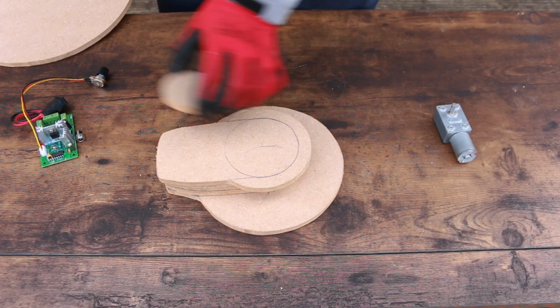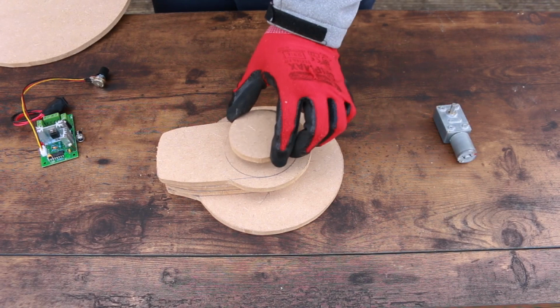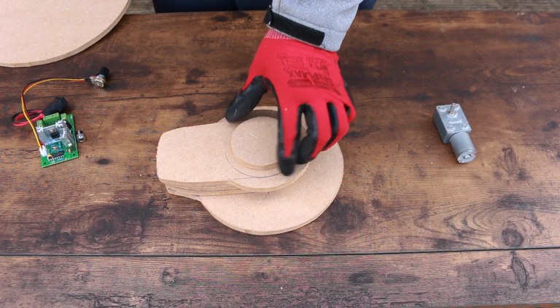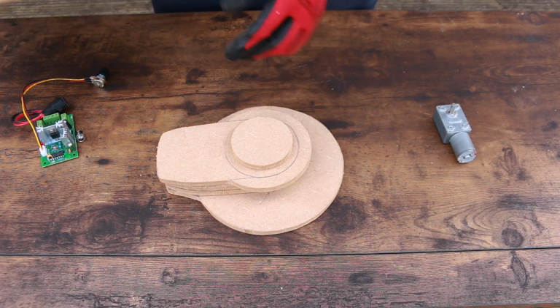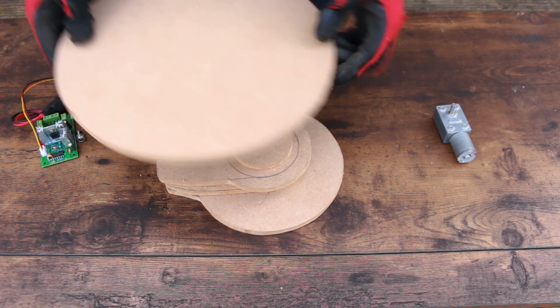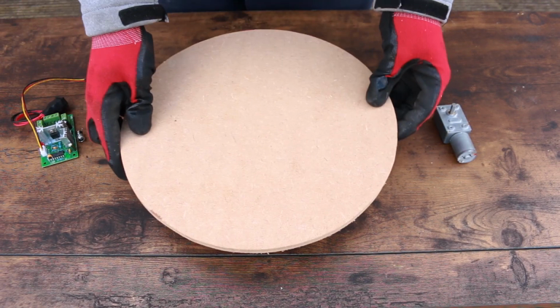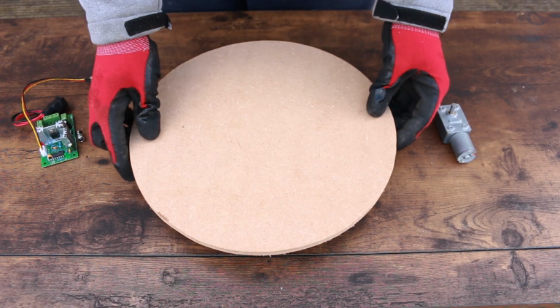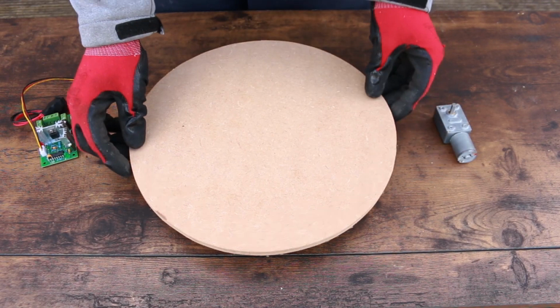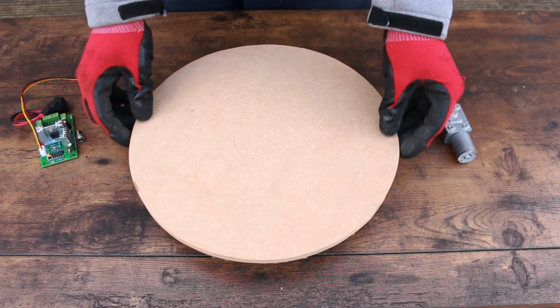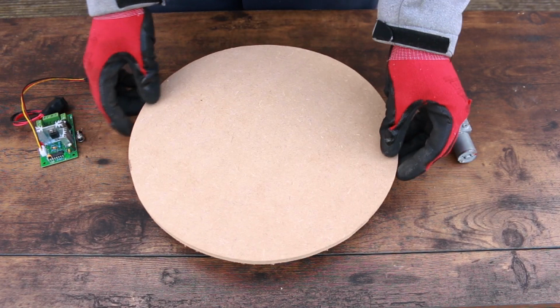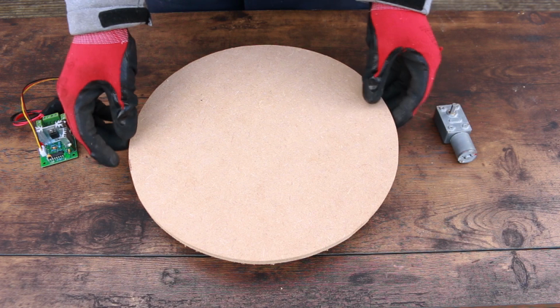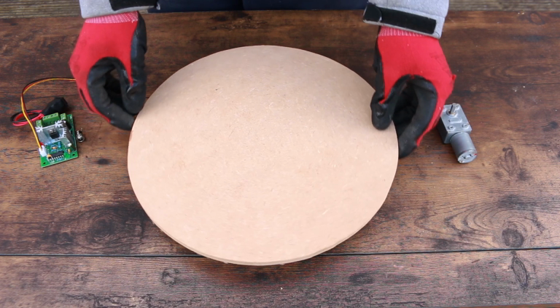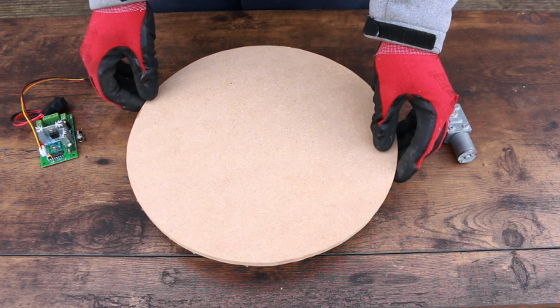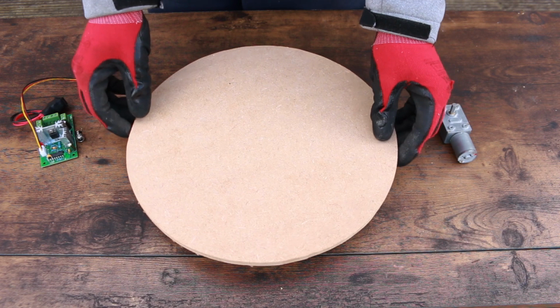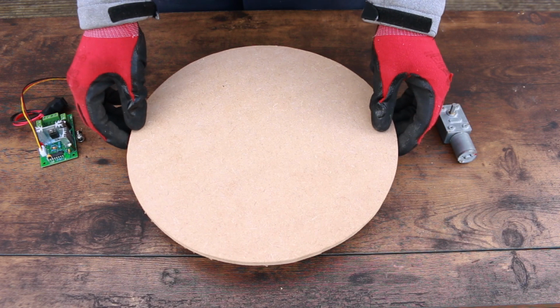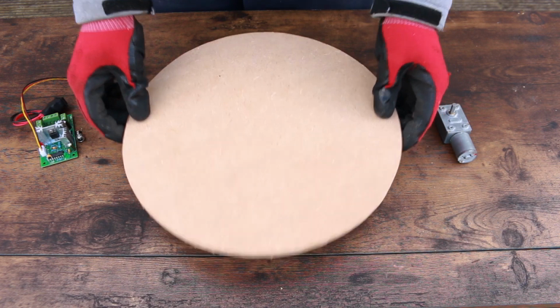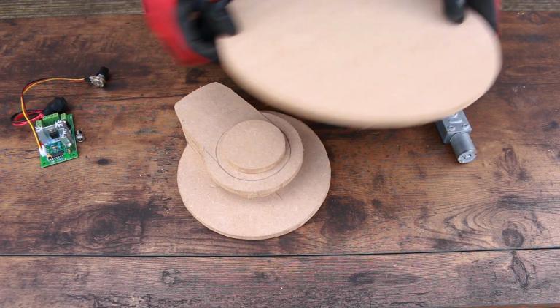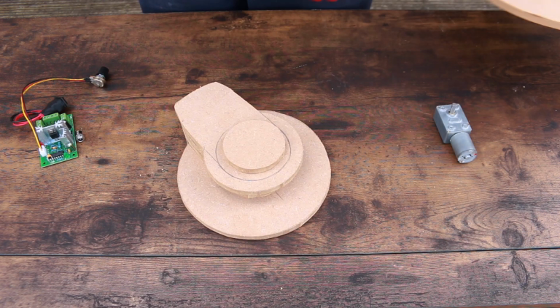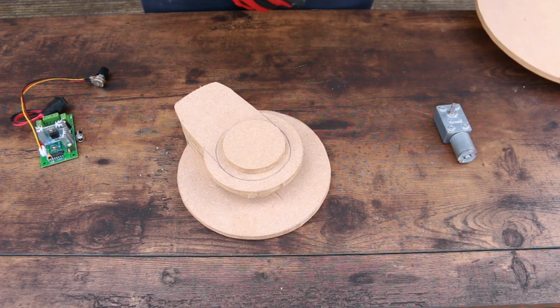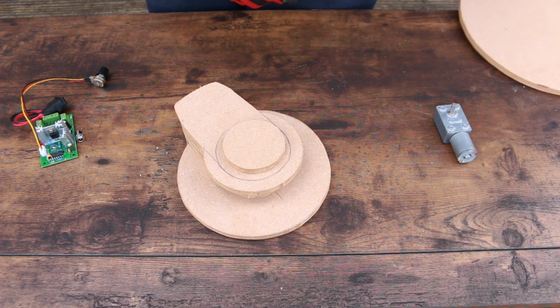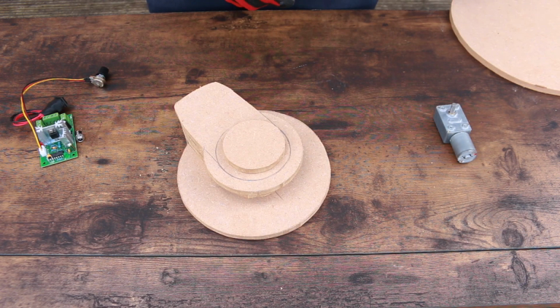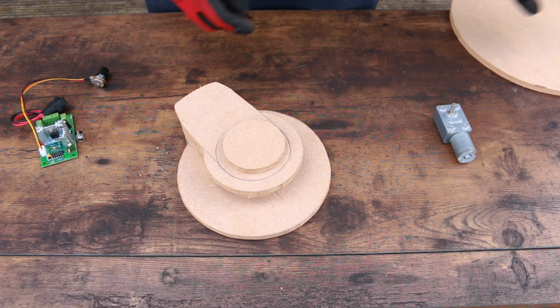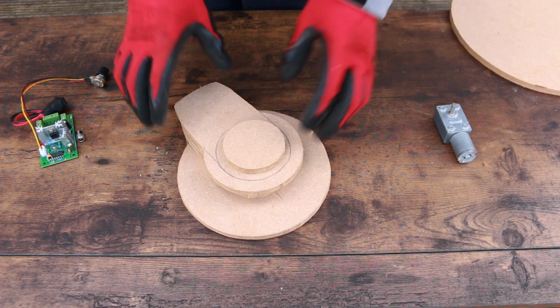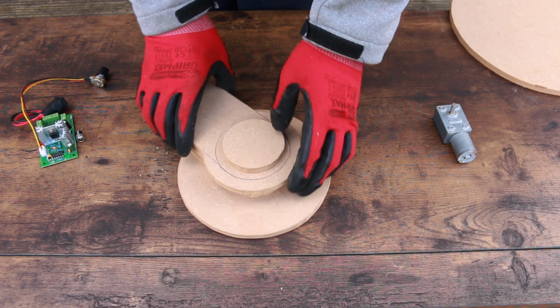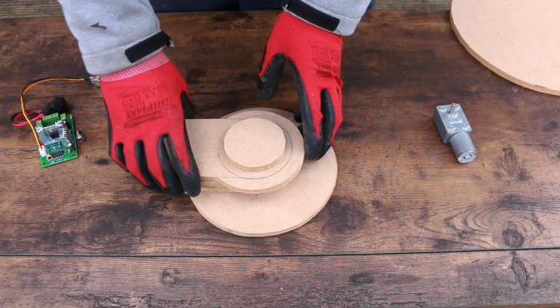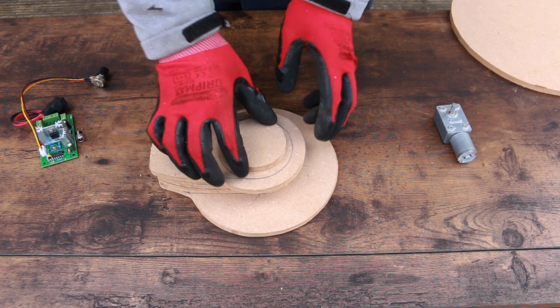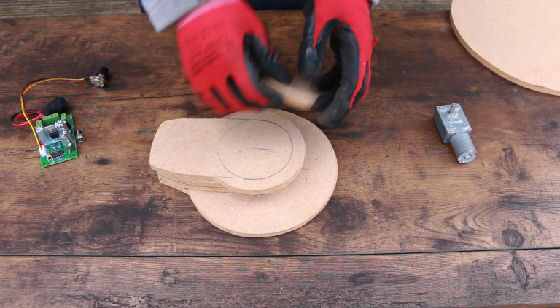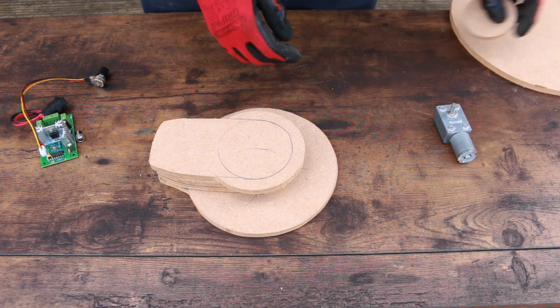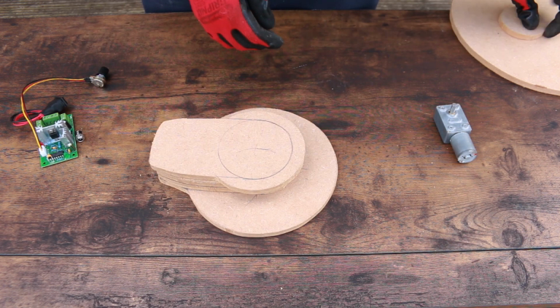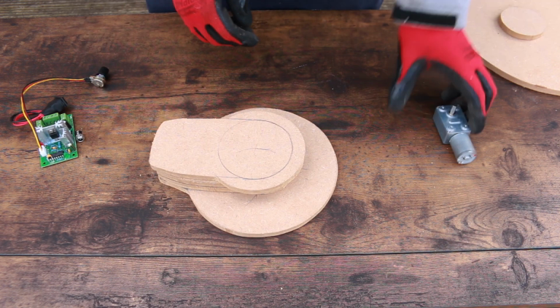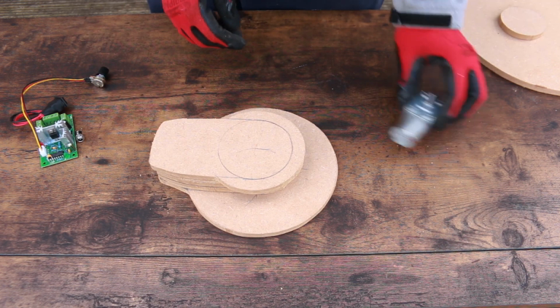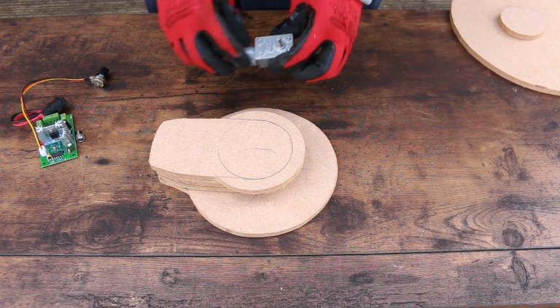I've already cut out all rough shapes from MDF, and once assembled, the turntable will look much like this. But before I put everything together, I need to make room for the electronics.